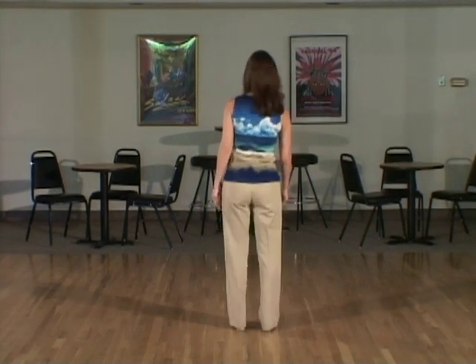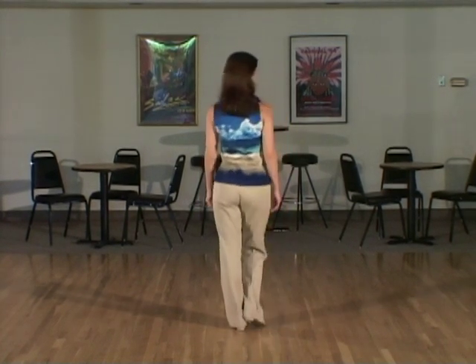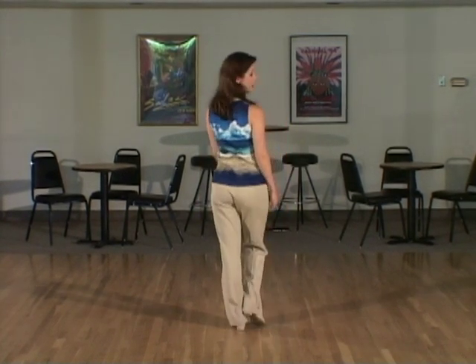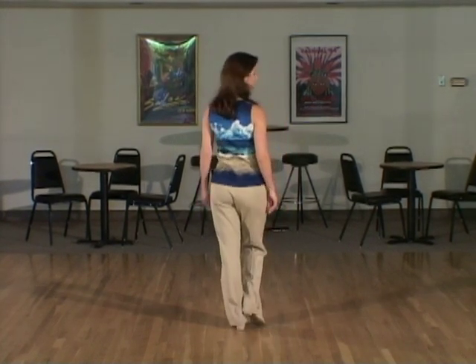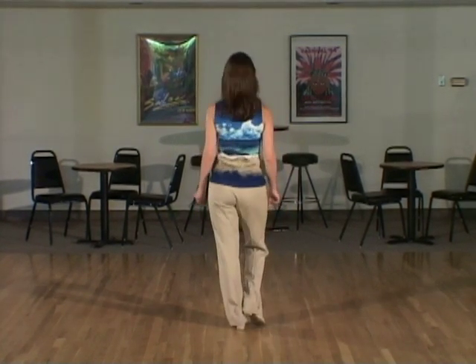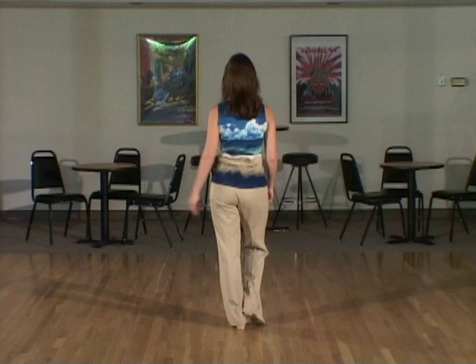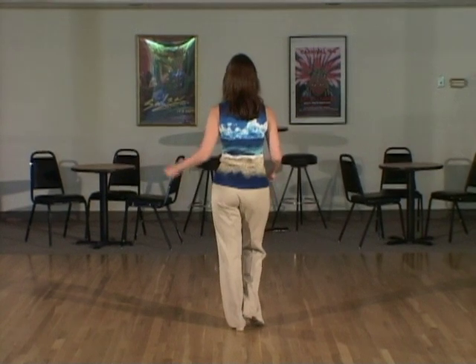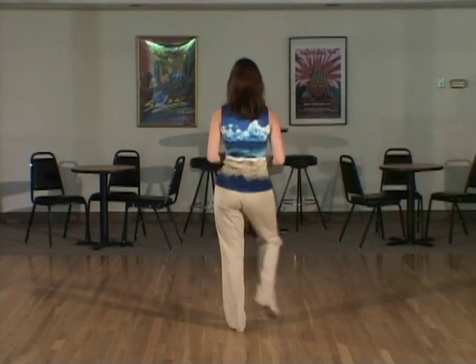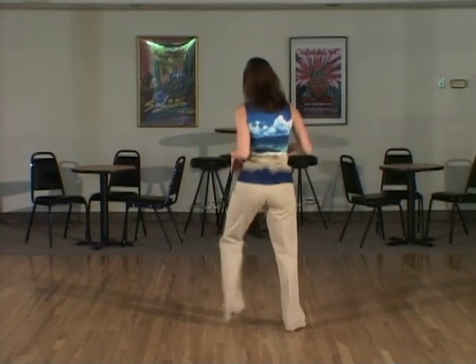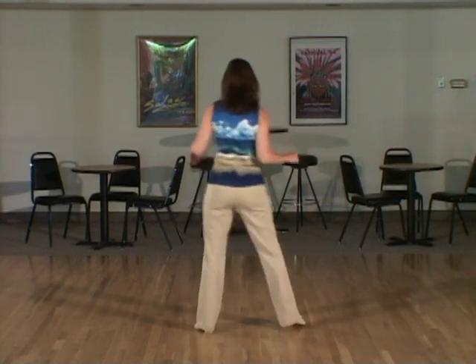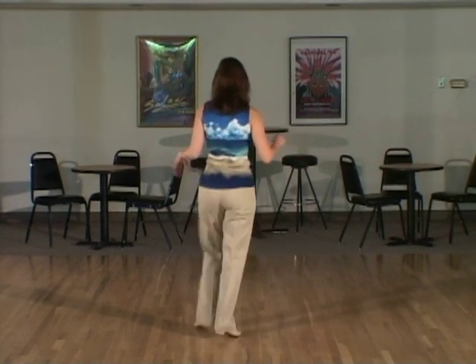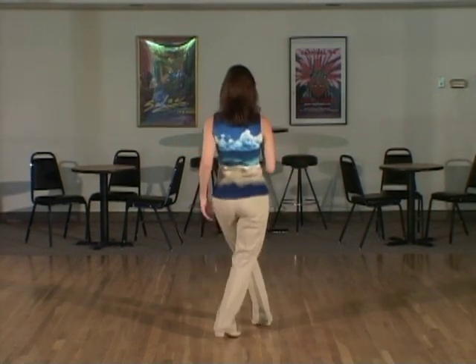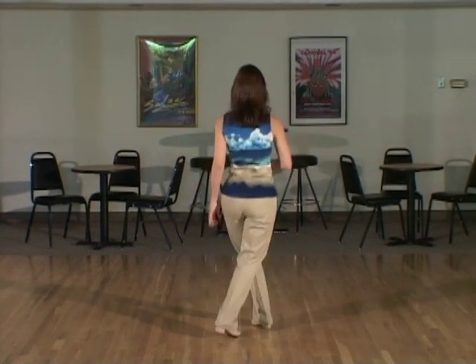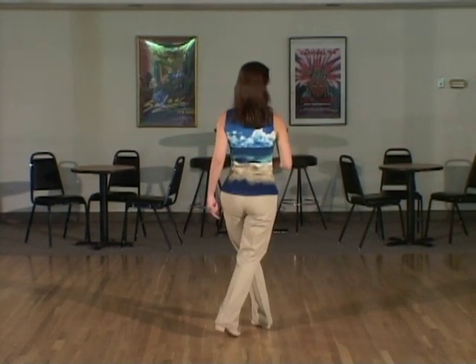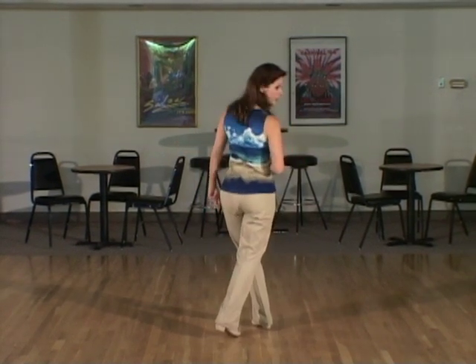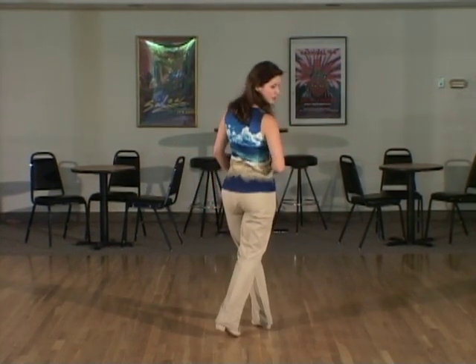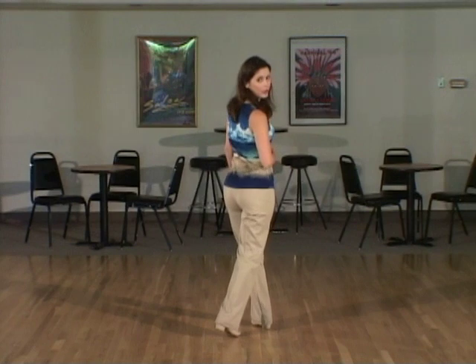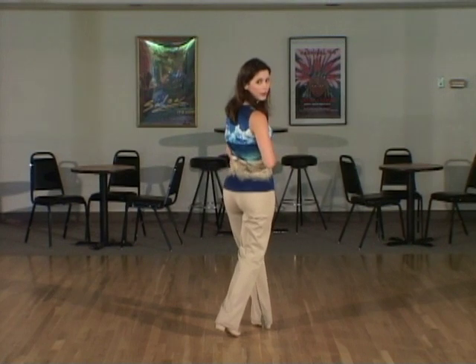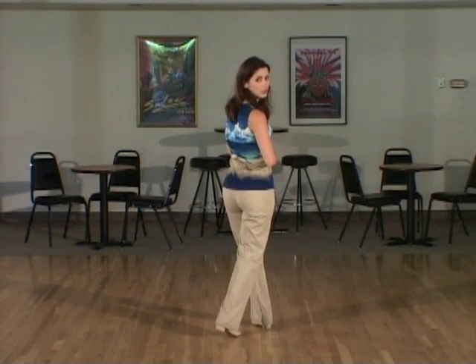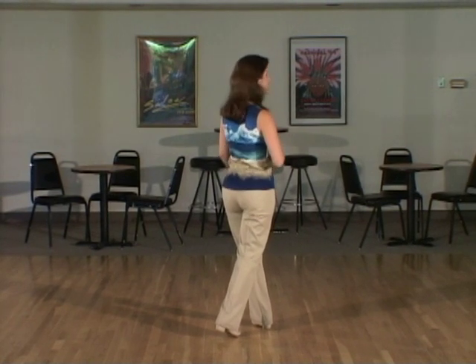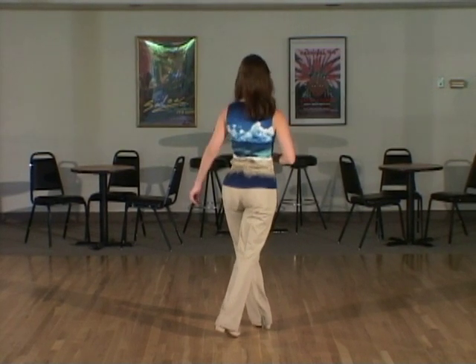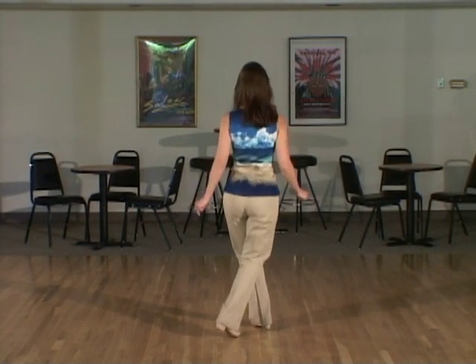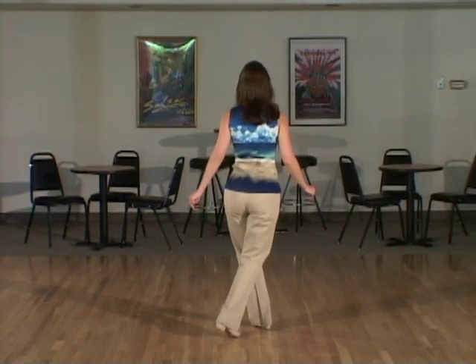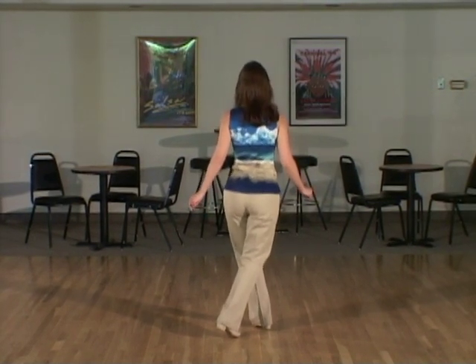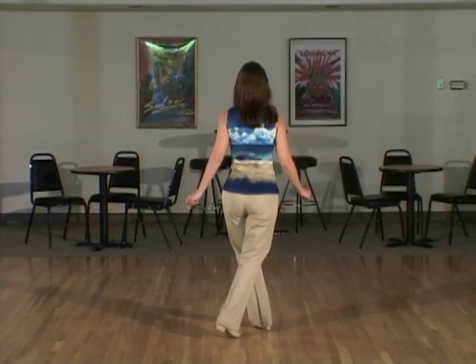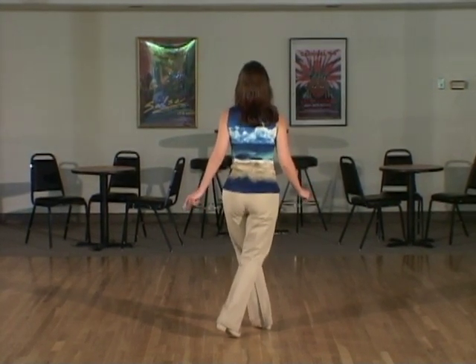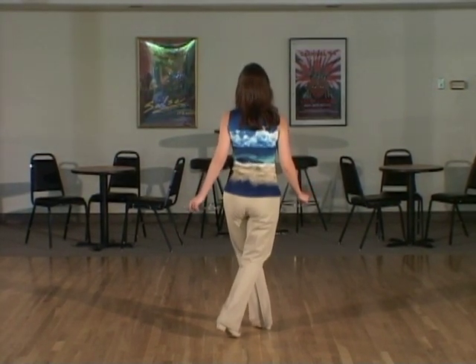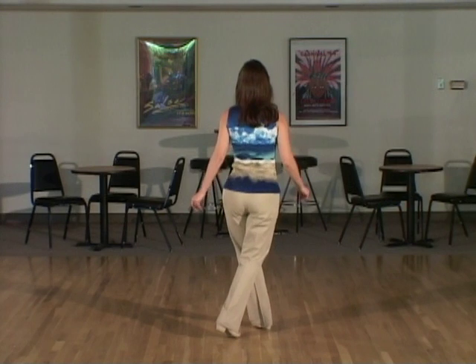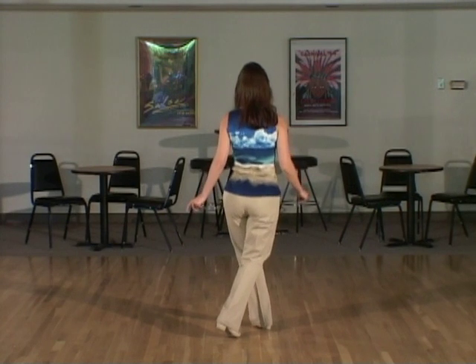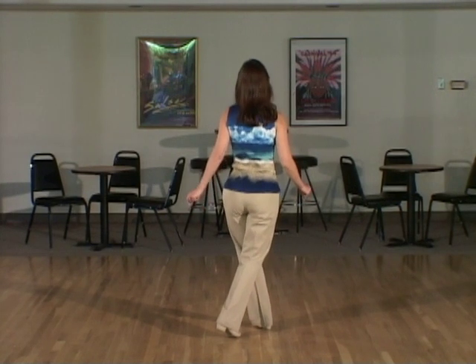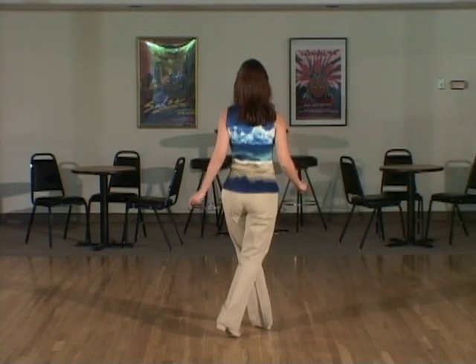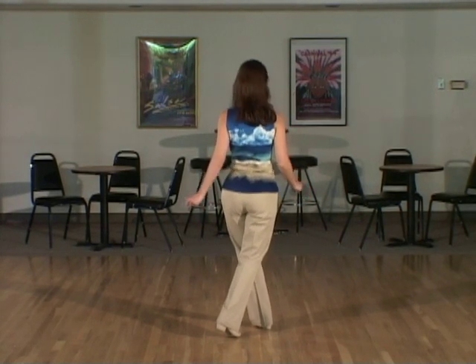From the beginning with the count in: five, six, seven, and eight, and one. We're going to hold in this position while we do very gentle little knee bounces: two, three, four, five, six, seven, eight.